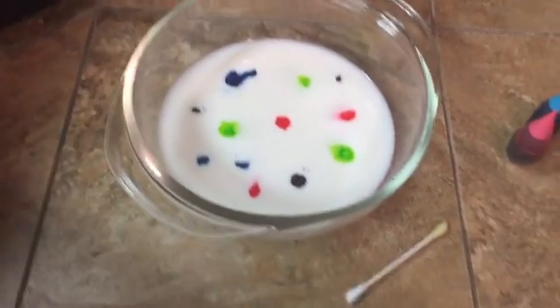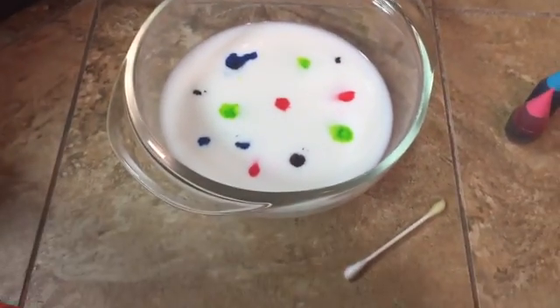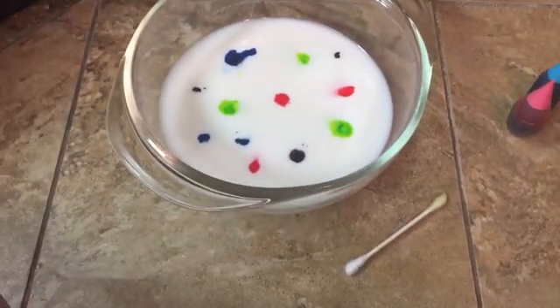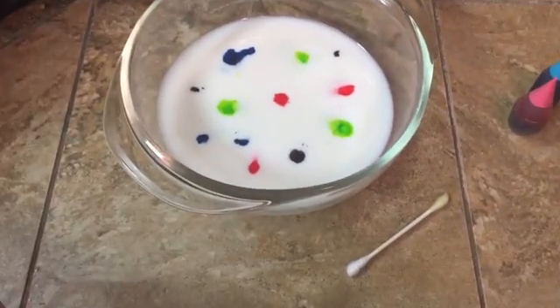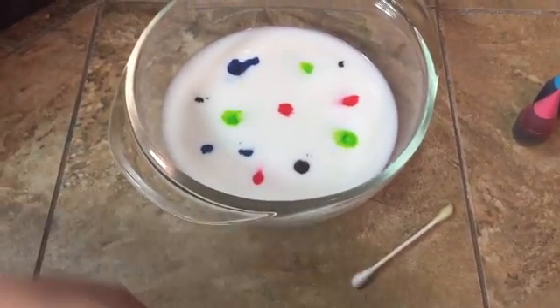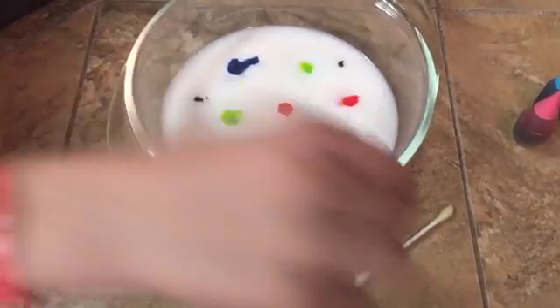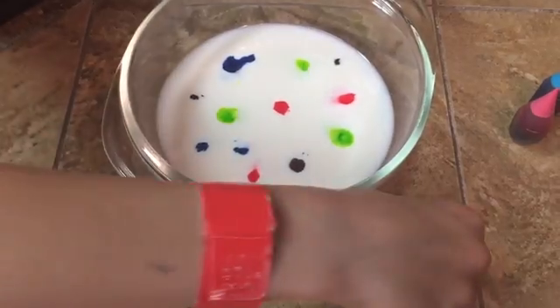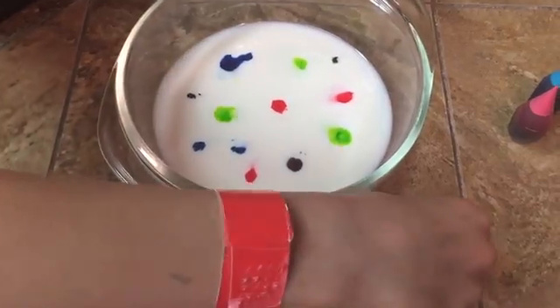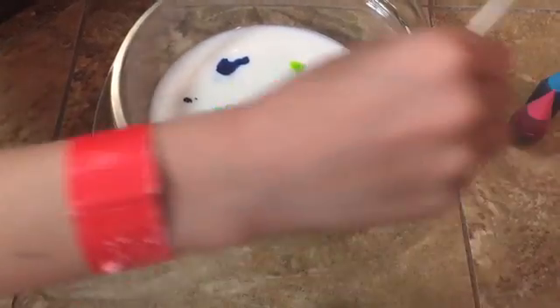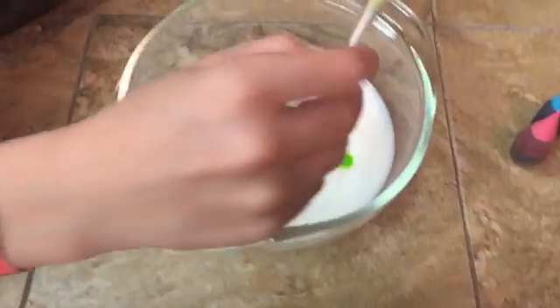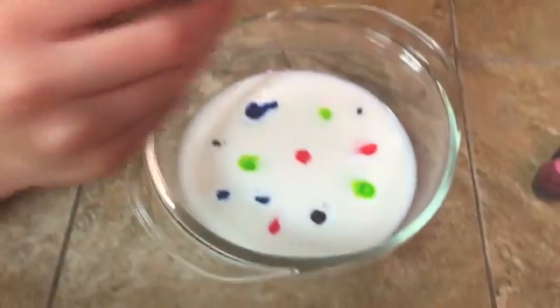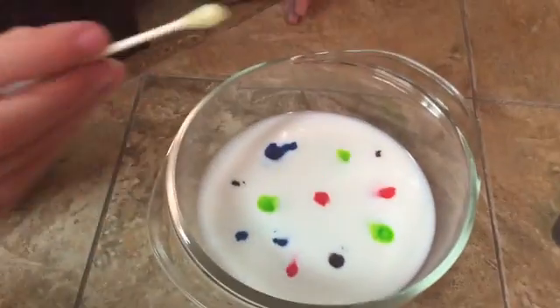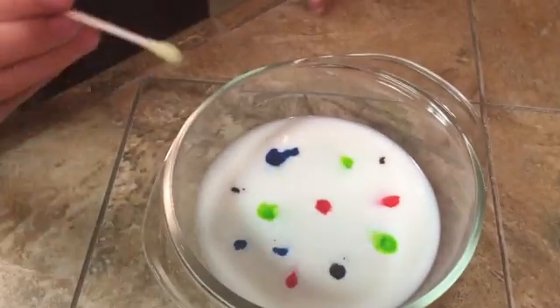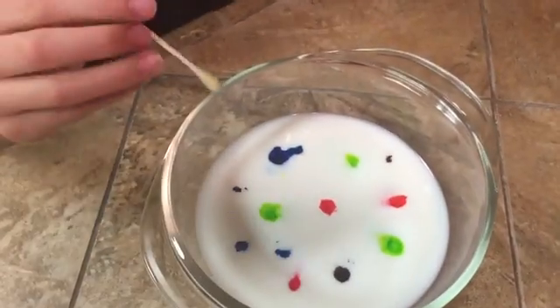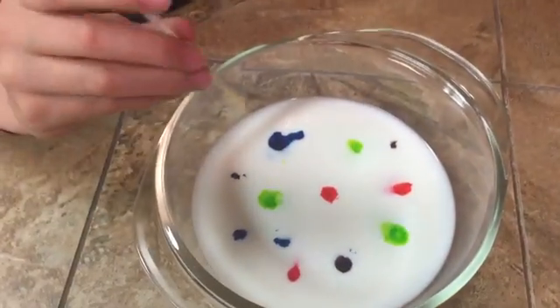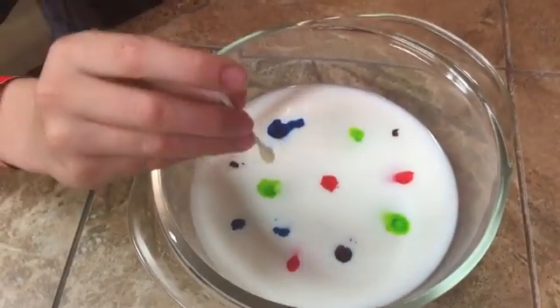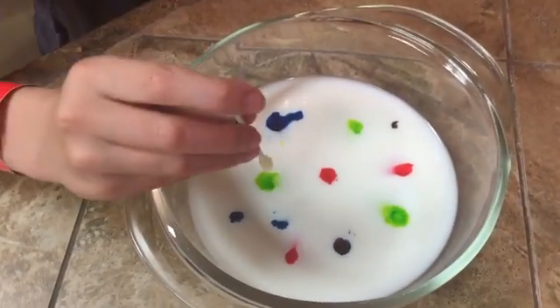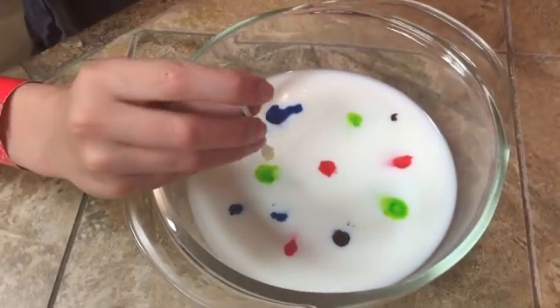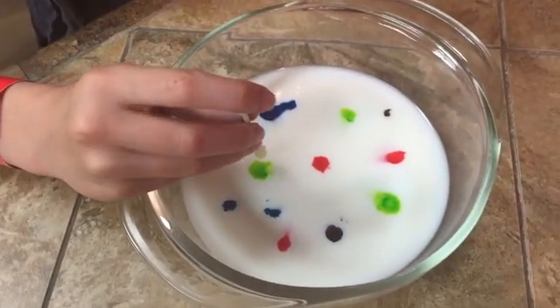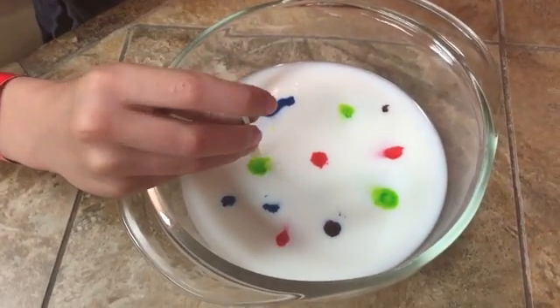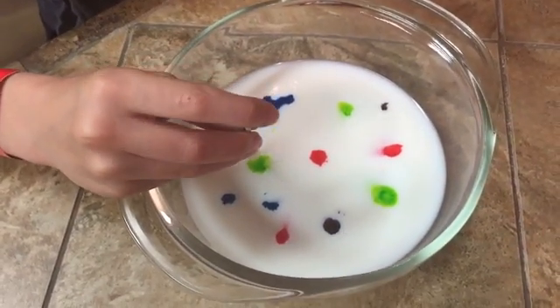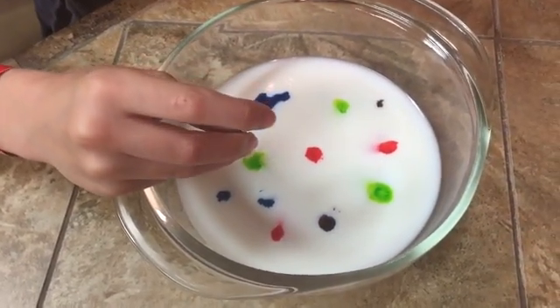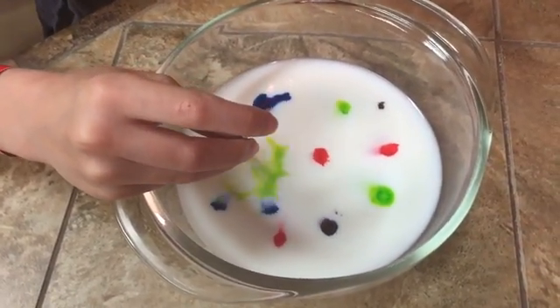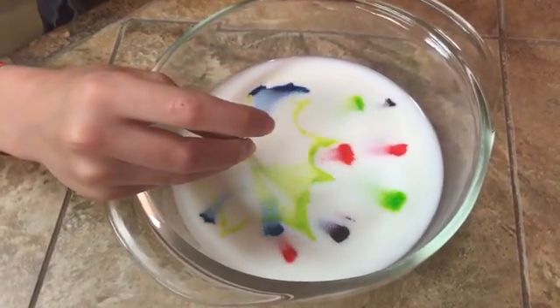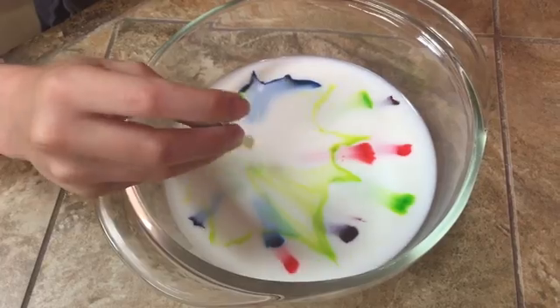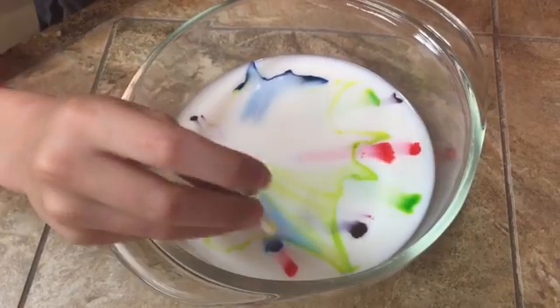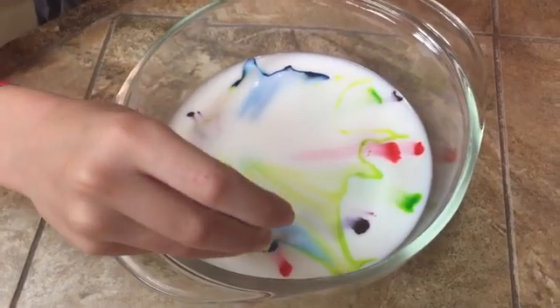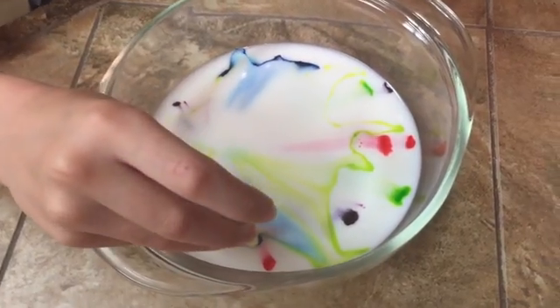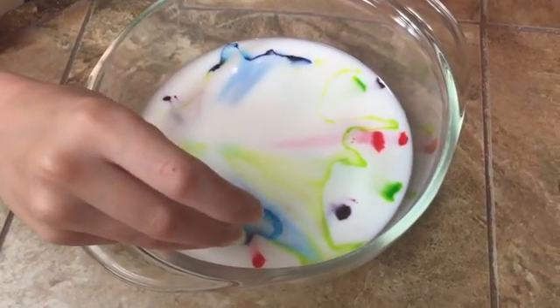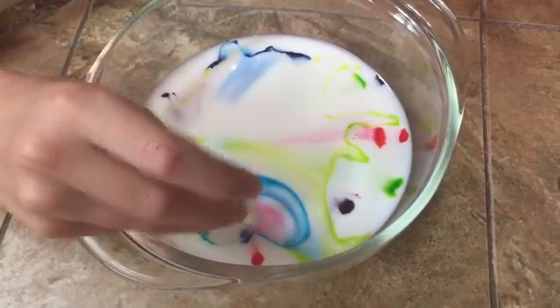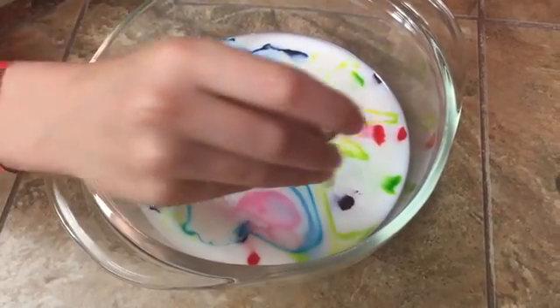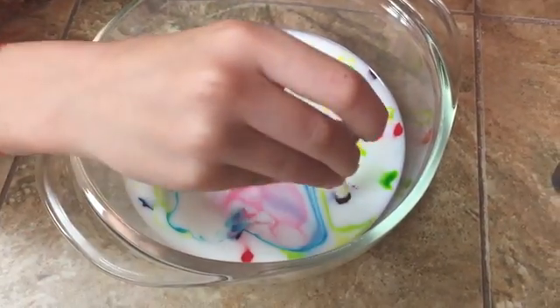So once you've got that done, you're going to want to take your soapy Q-tip, stick it on one of your dots, and then it just explodes.